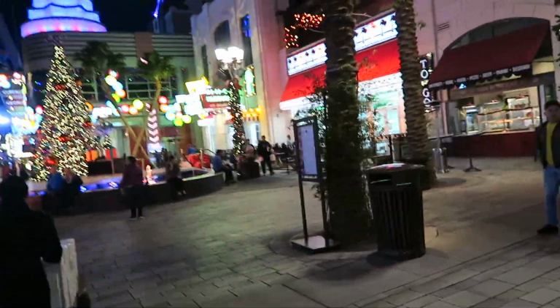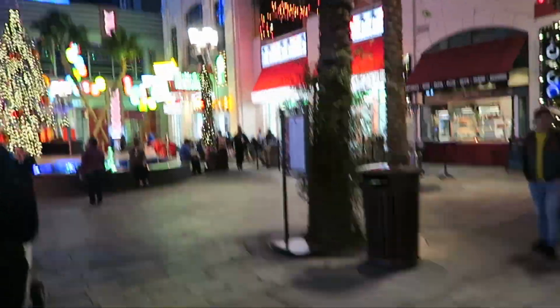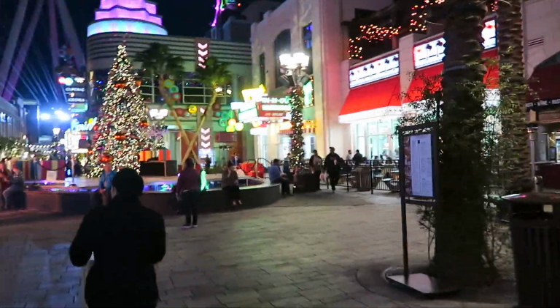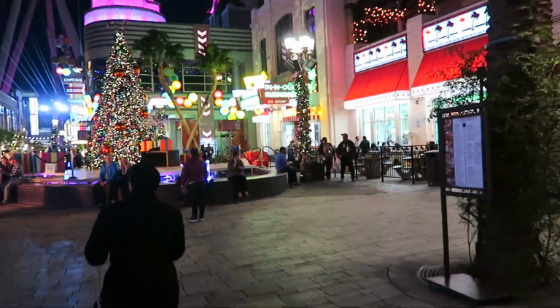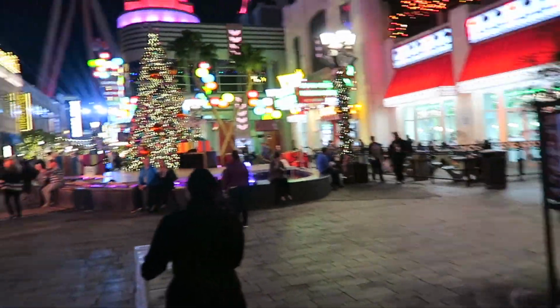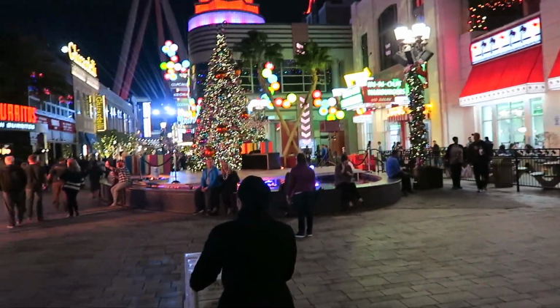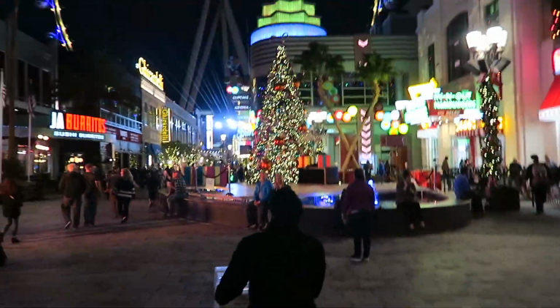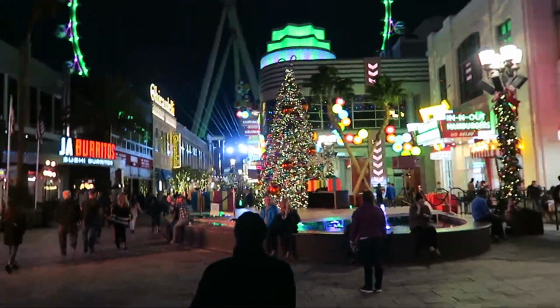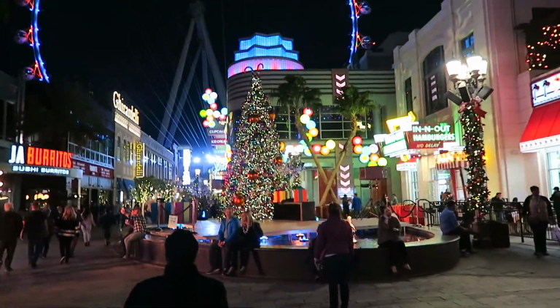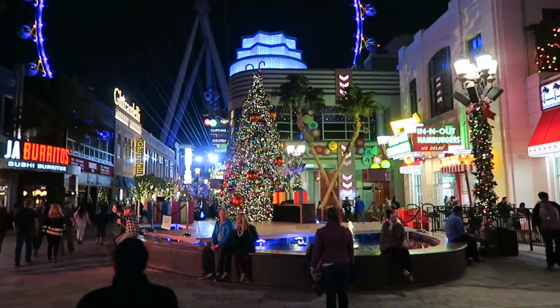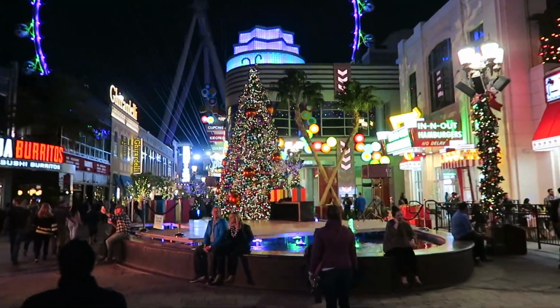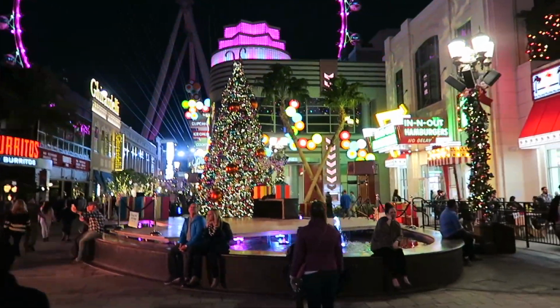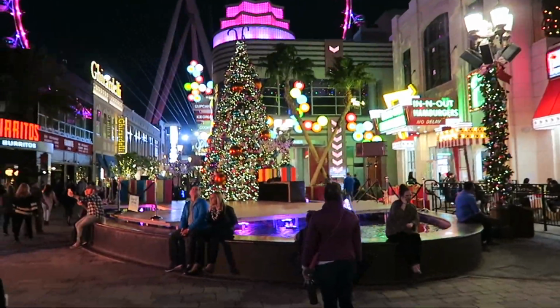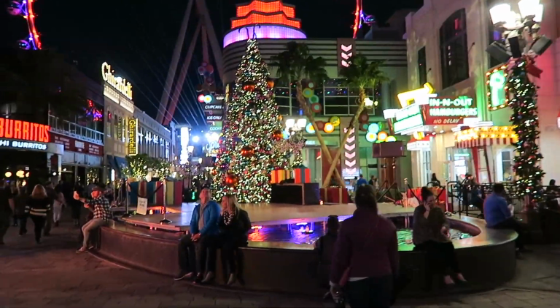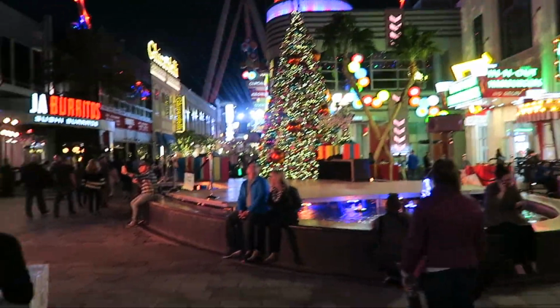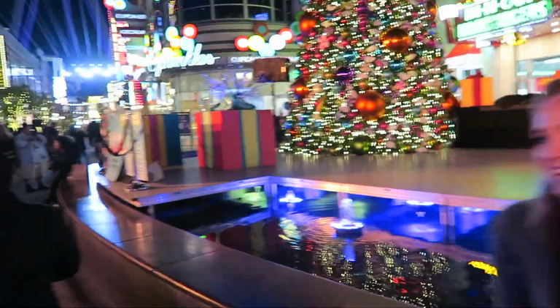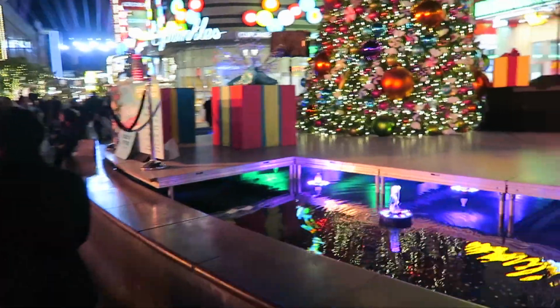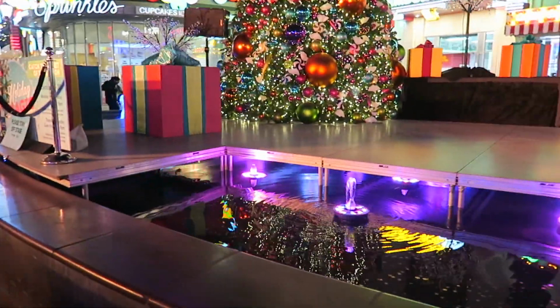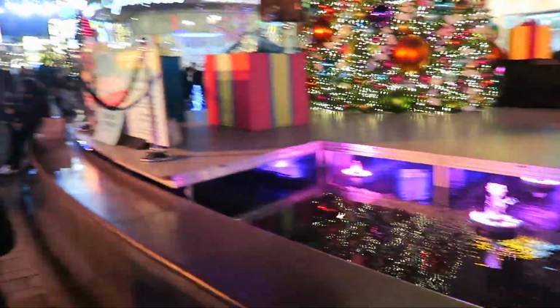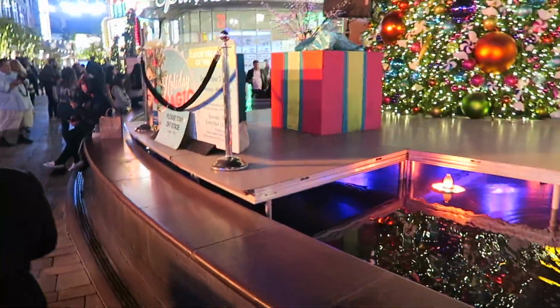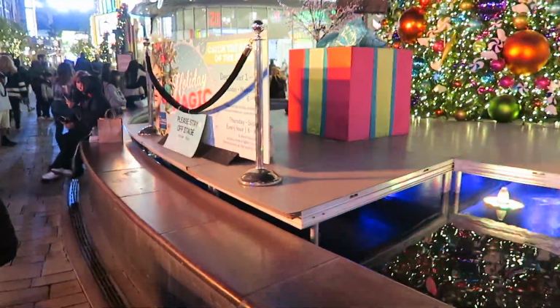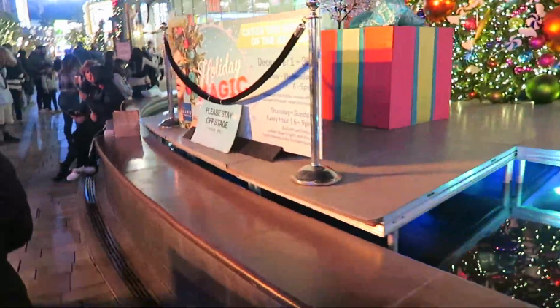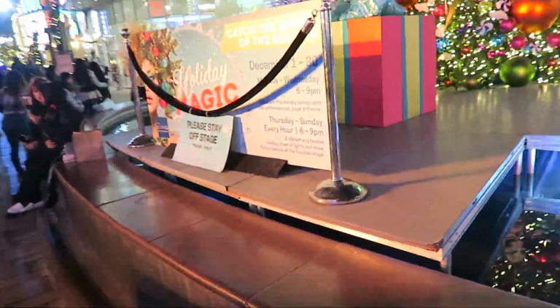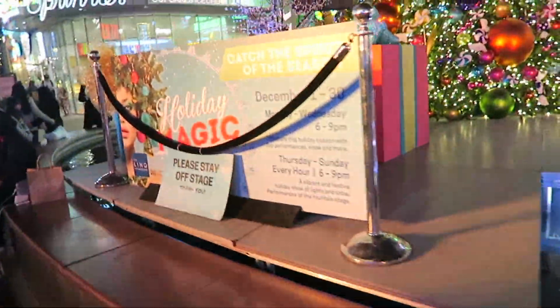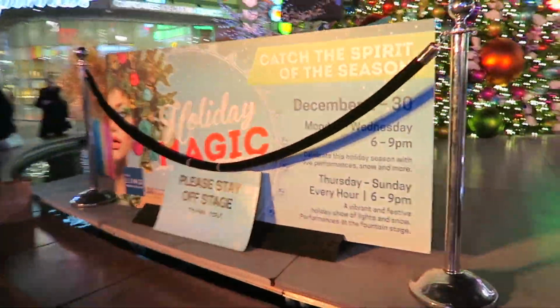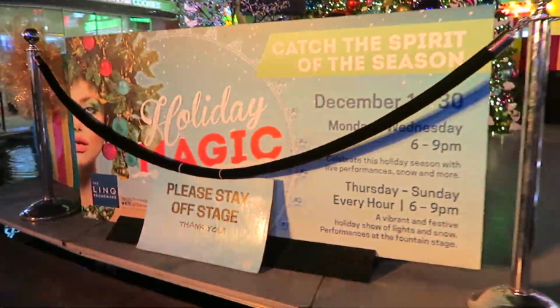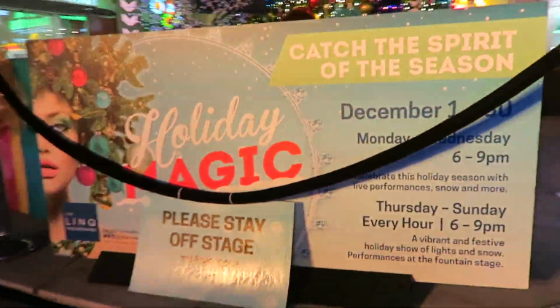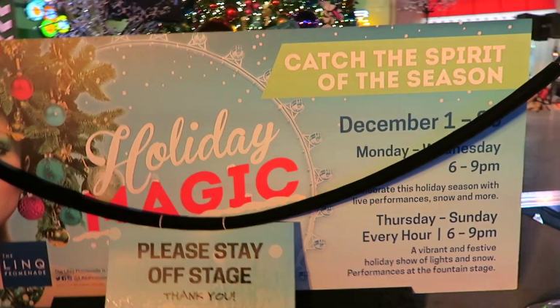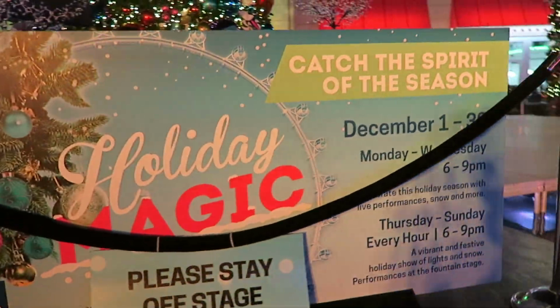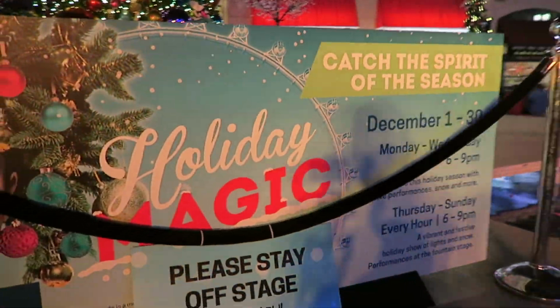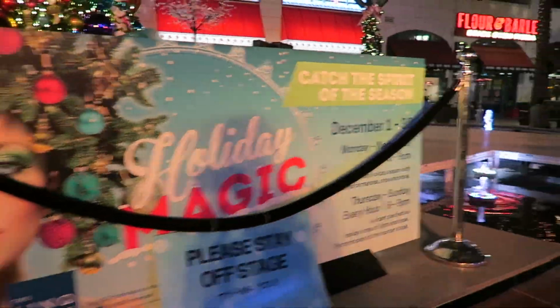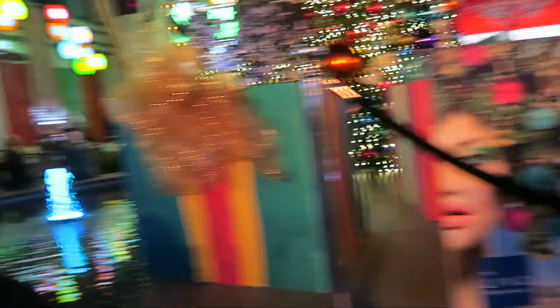And we got the Christmas tree right over here. Nice Christmas tree at the Link. Christmas show — I'm not sure exactly what the Christmas show is, but holiday magic, catch the spirit of the season.